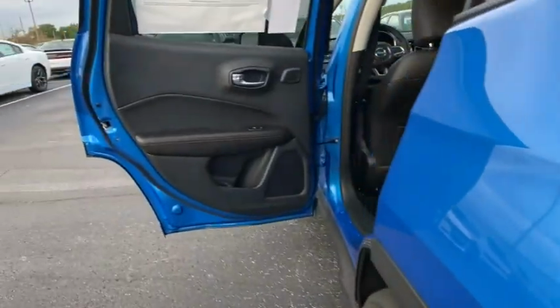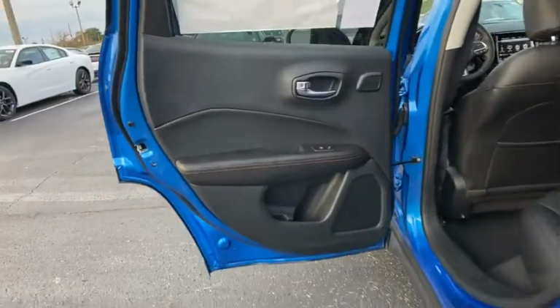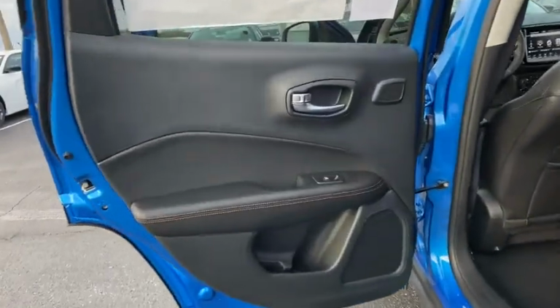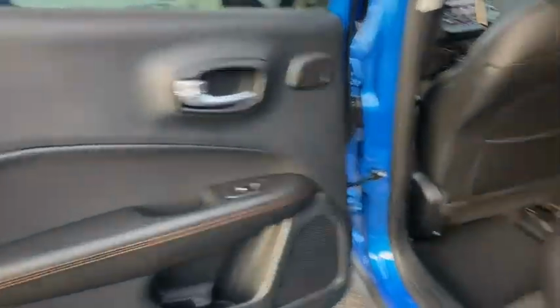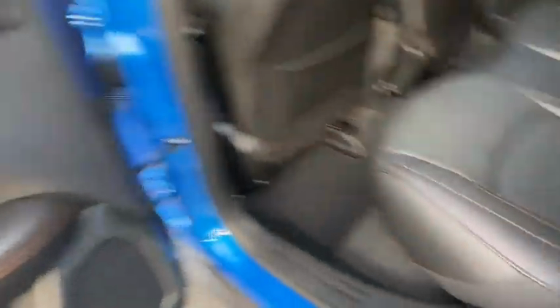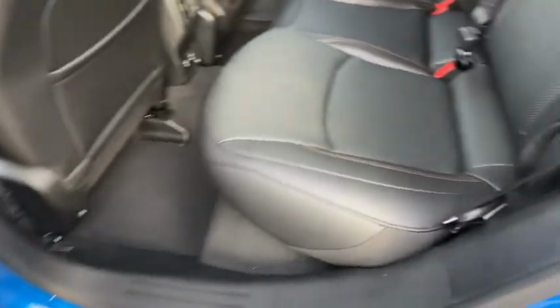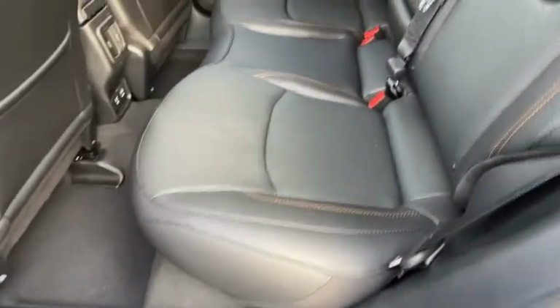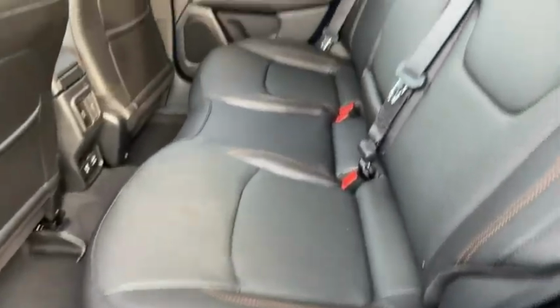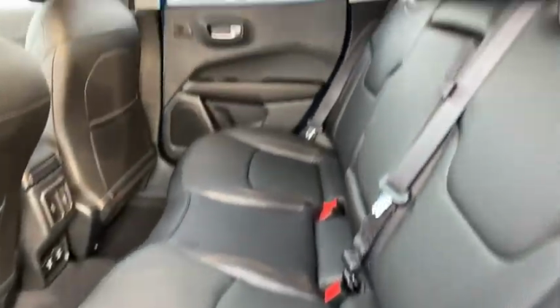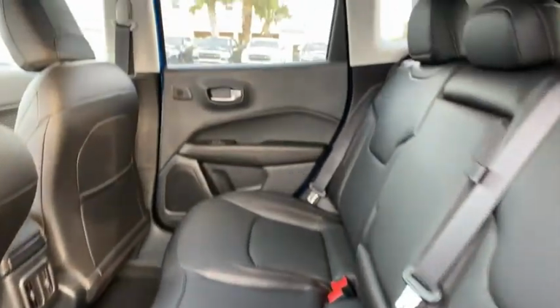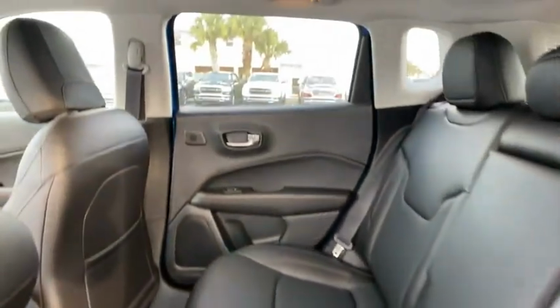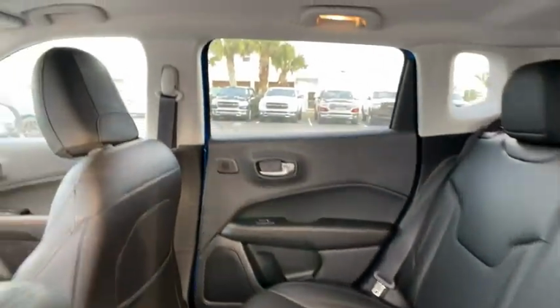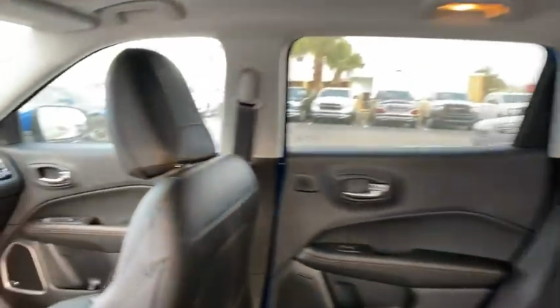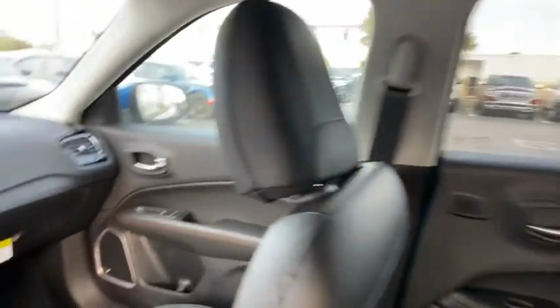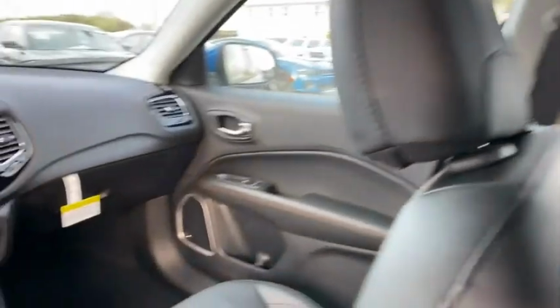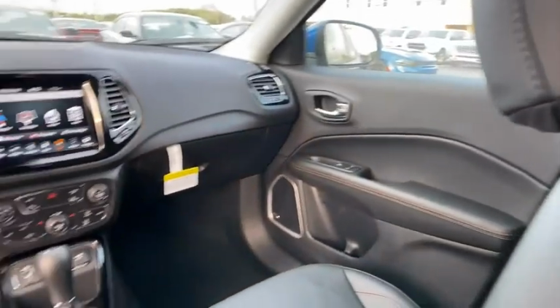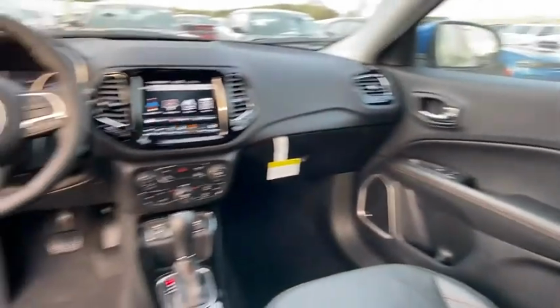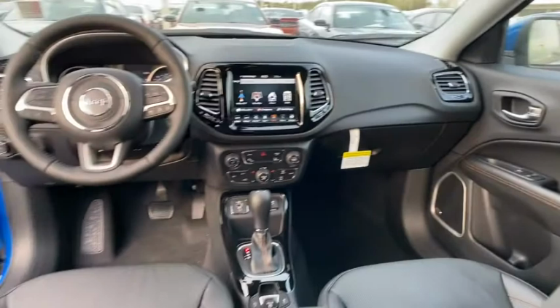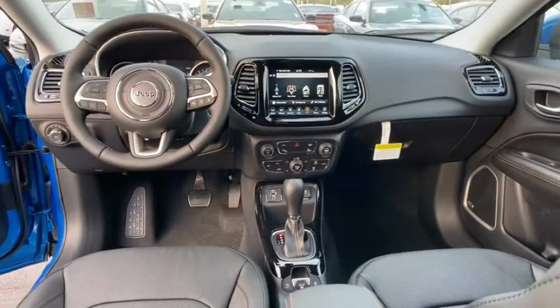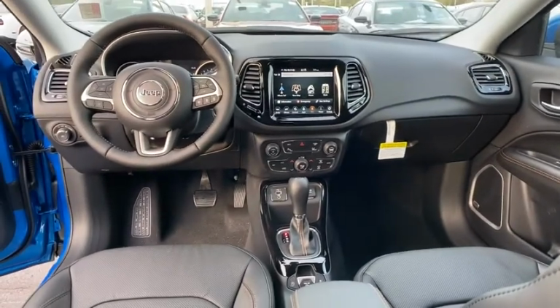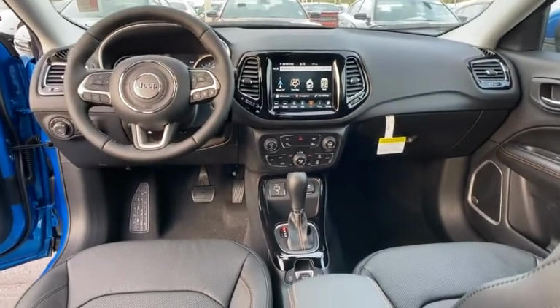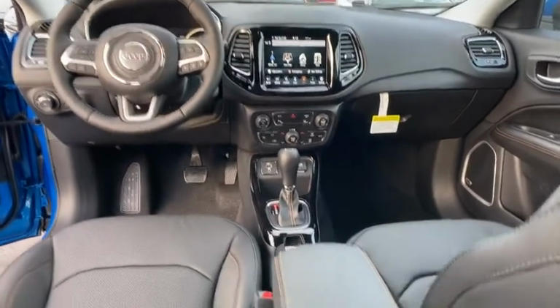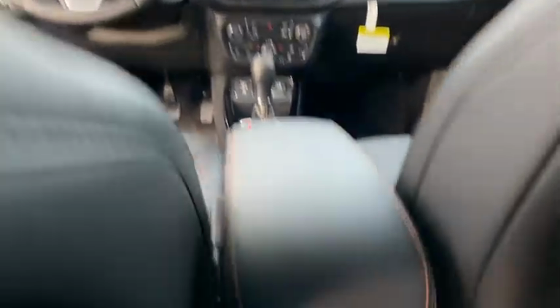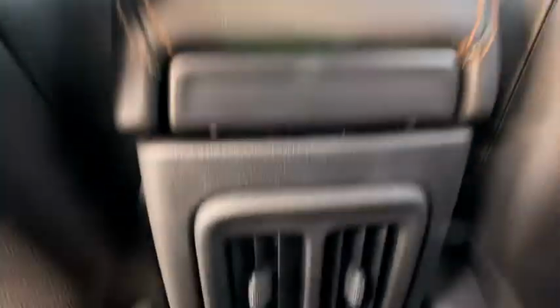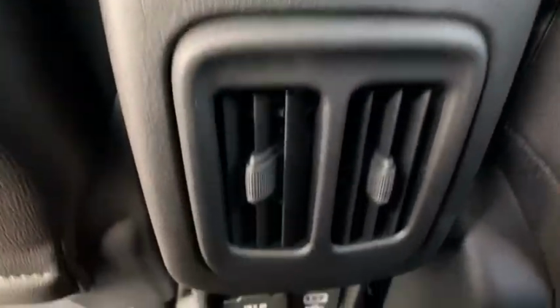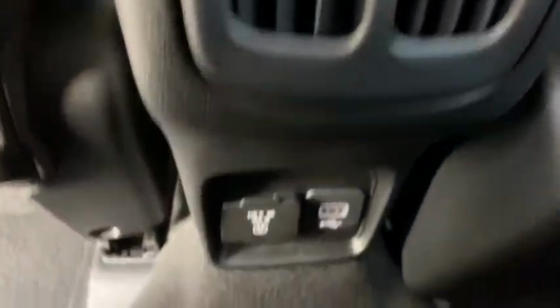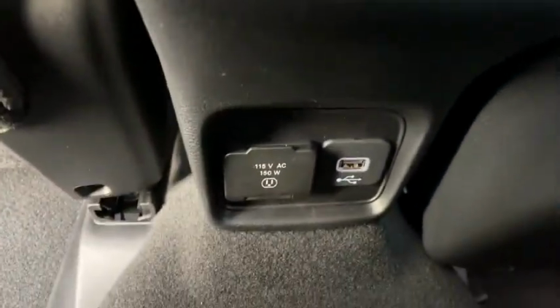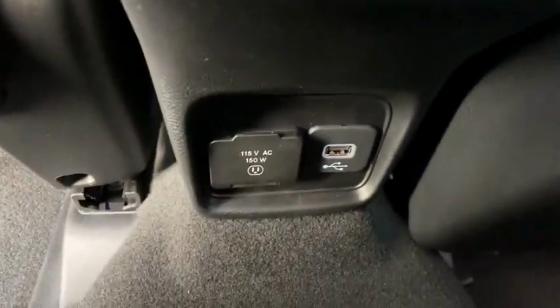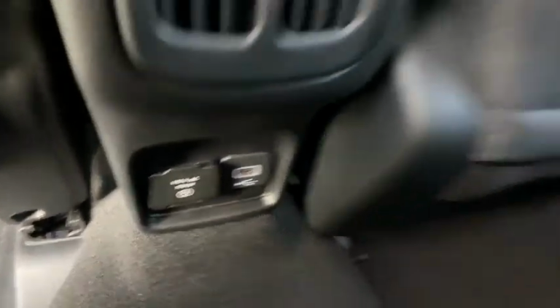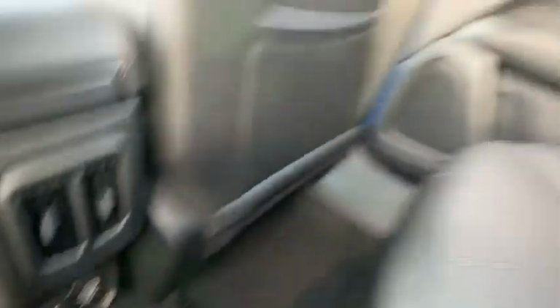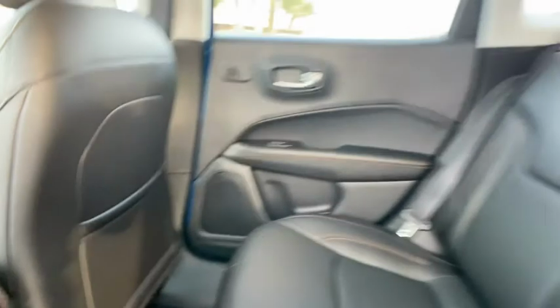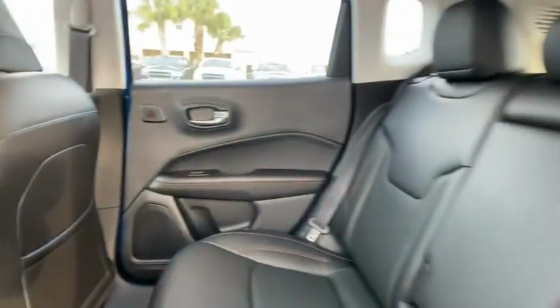Remote engine start, leather-wrapped steering wheel, Bluetooth, dual airbags, power steering, adjustable steering wheel, four-wheel disc brakes, aluminum wheels, keyless start, cruise control, and auto-dimming rear-view mirror.